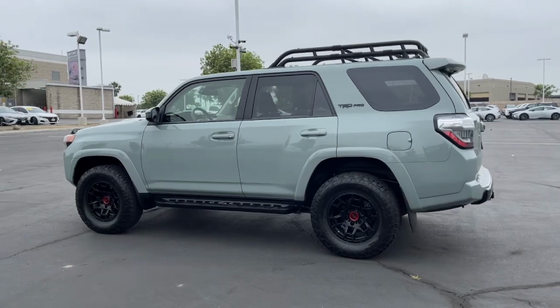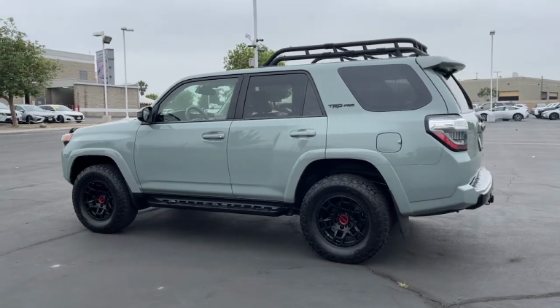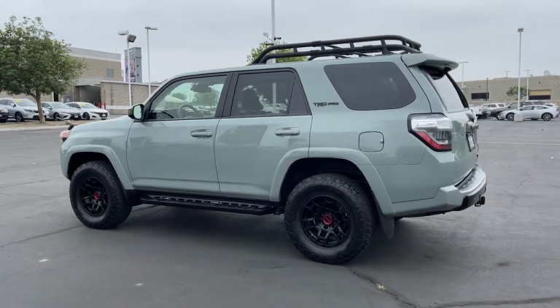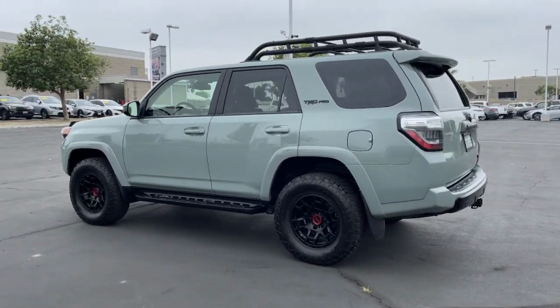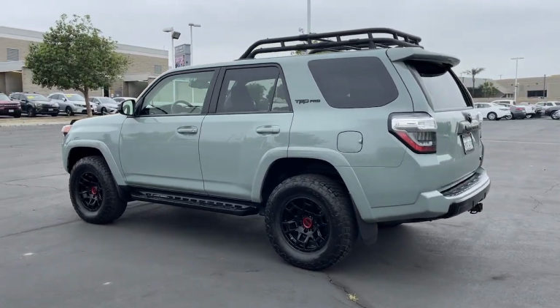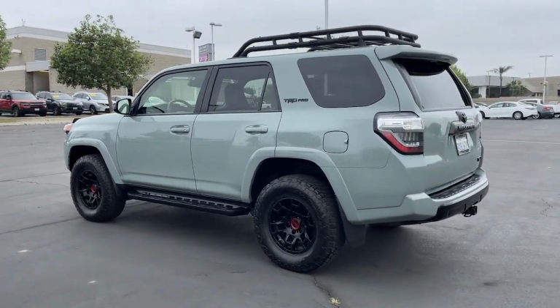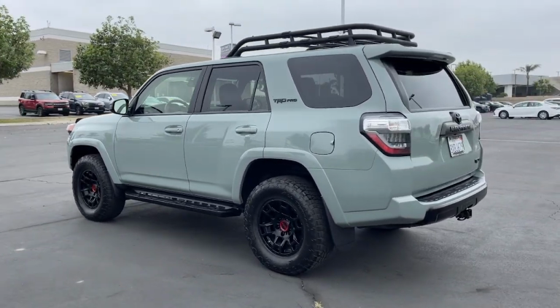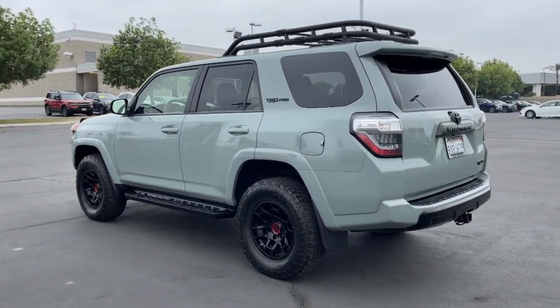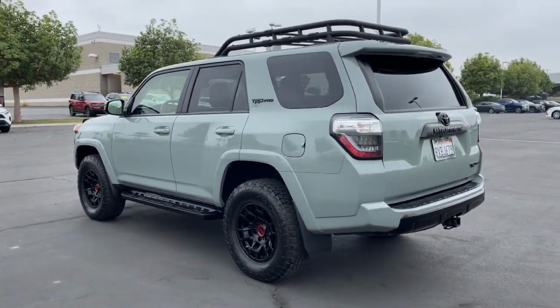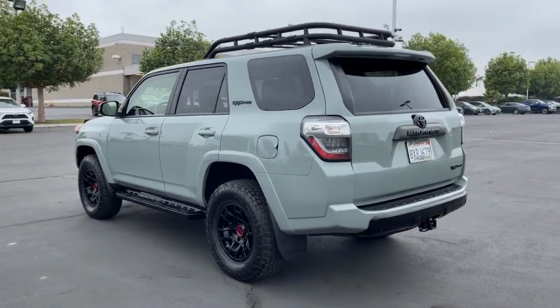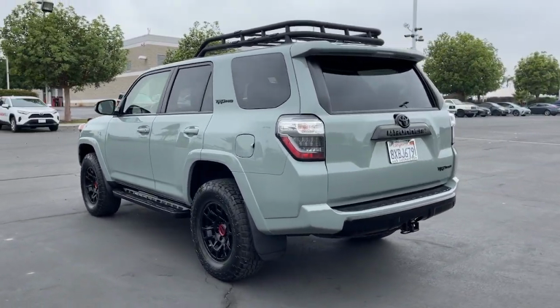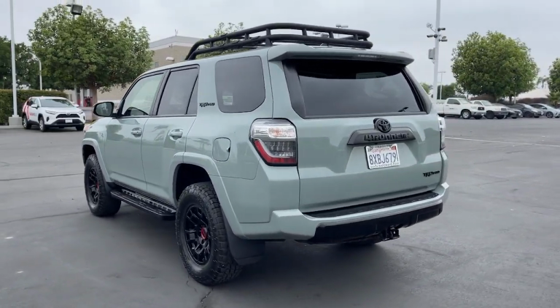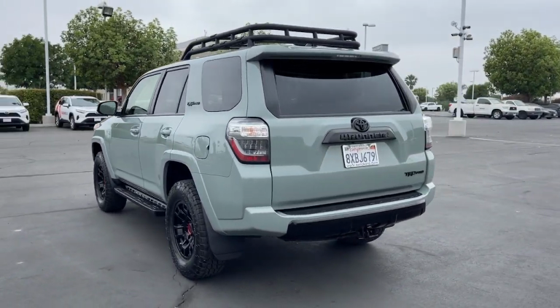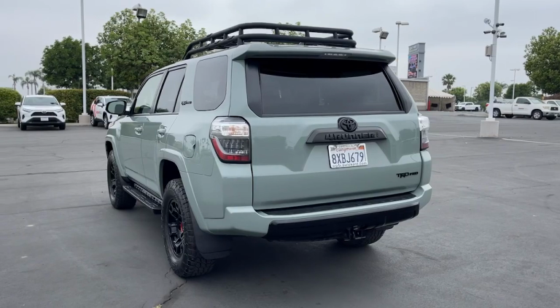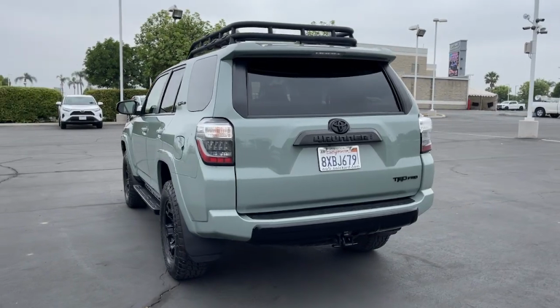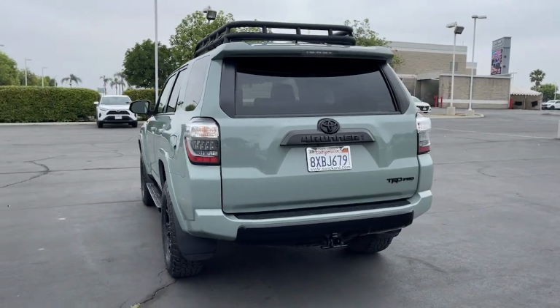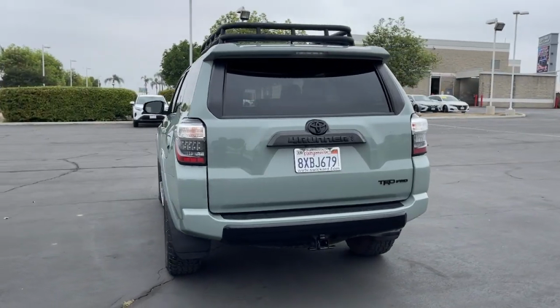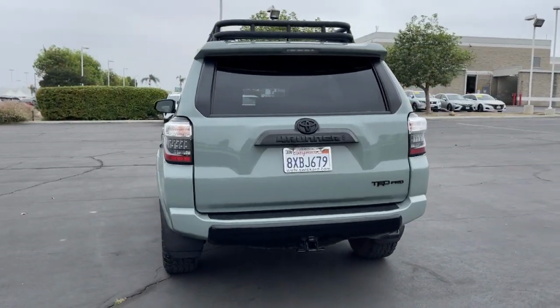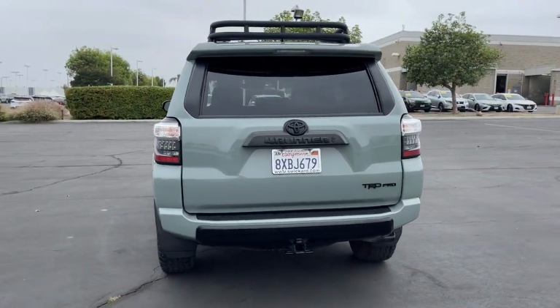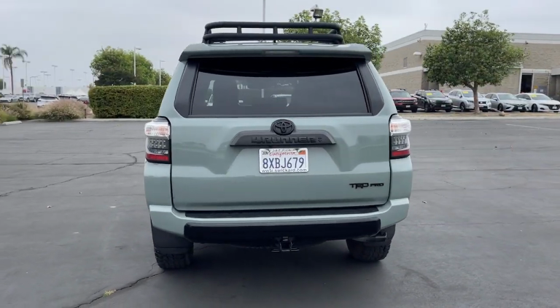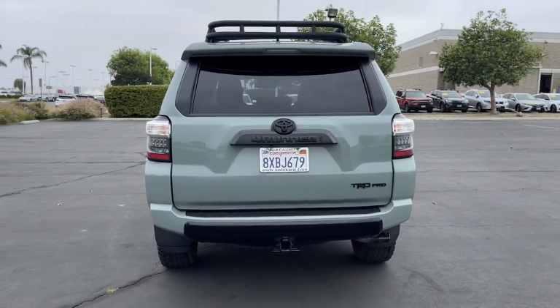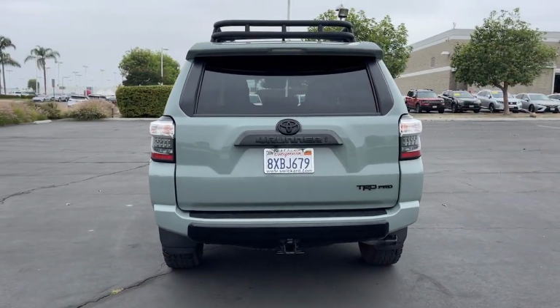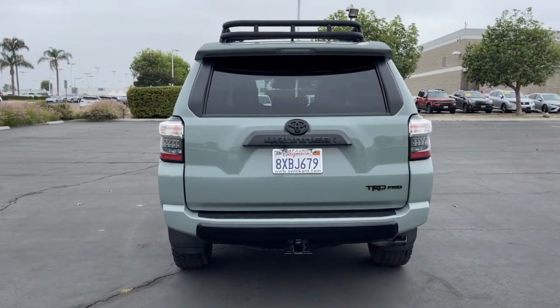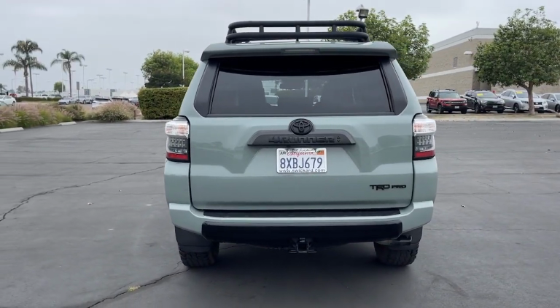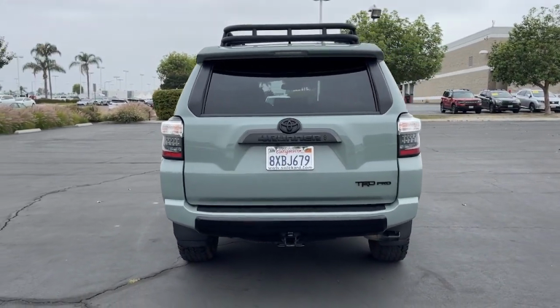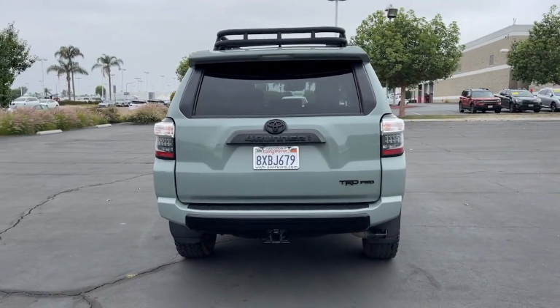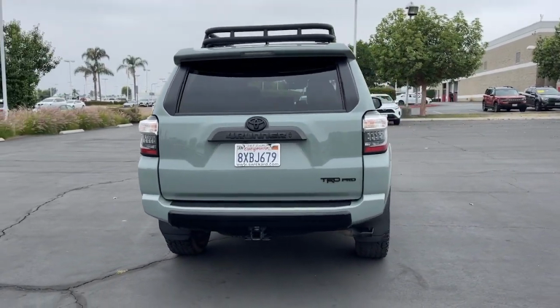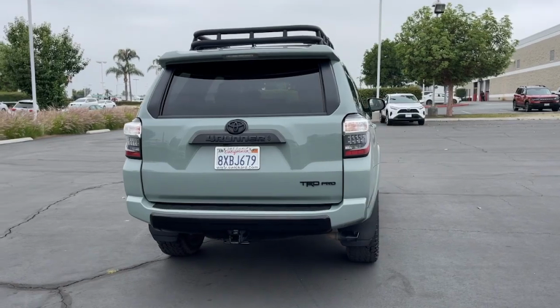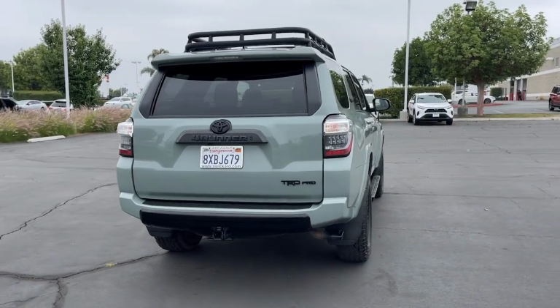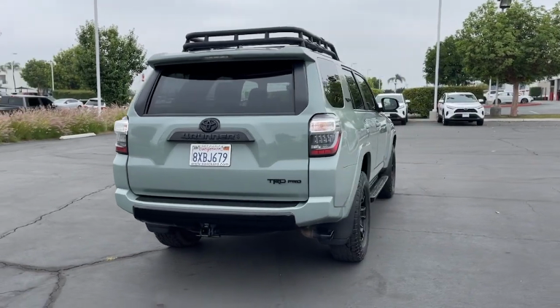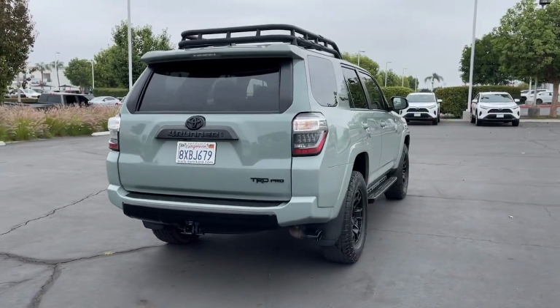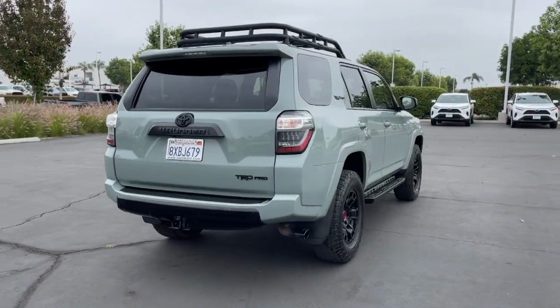This rugged 4Runner delivers serious off-road capability, a comfortable interior, and family-friendly practicality. Enjoy the great outdoors like never before in this astonishingly versatile vehicle.